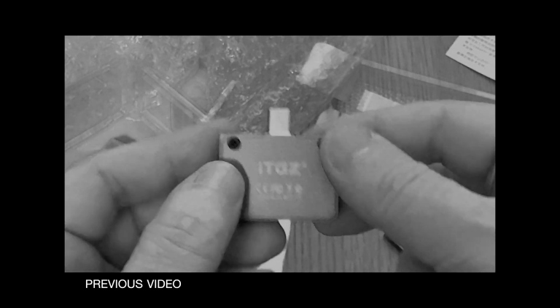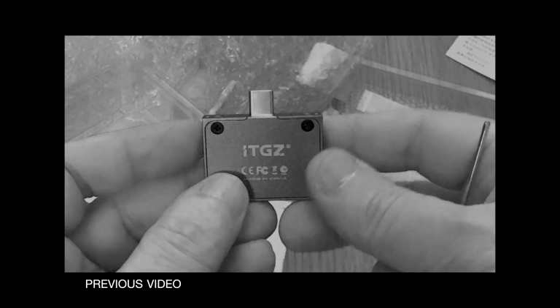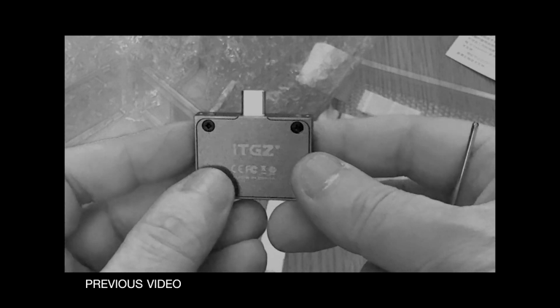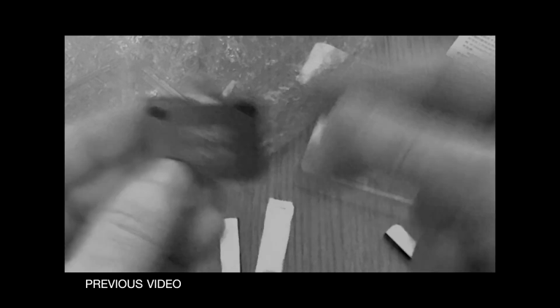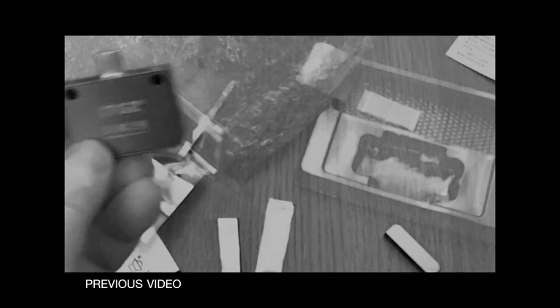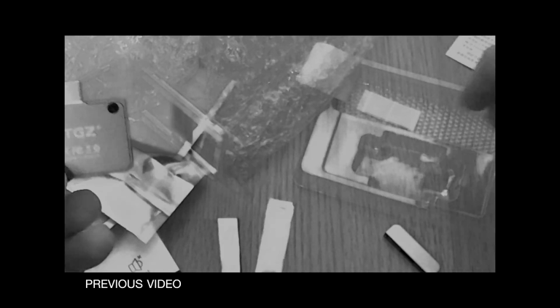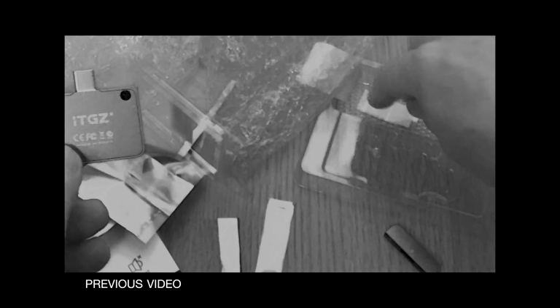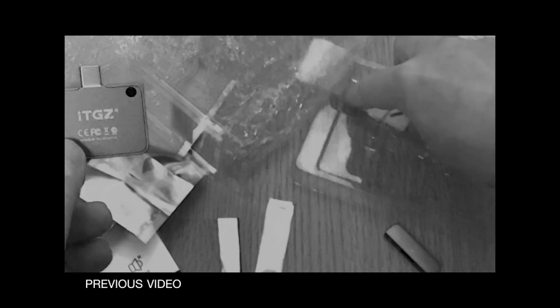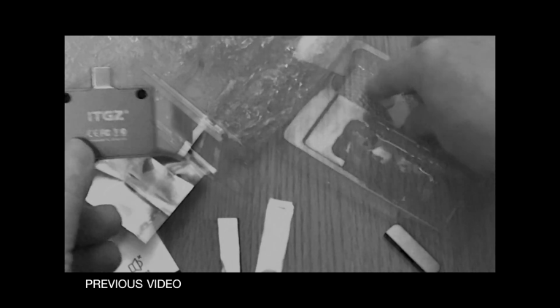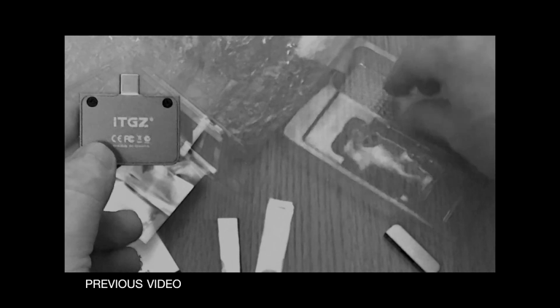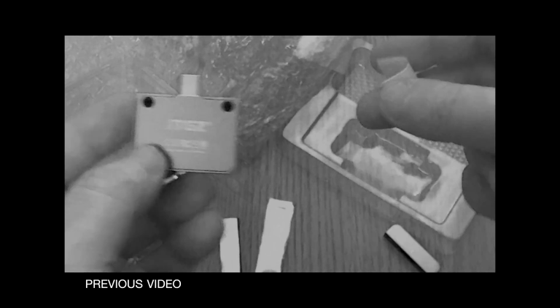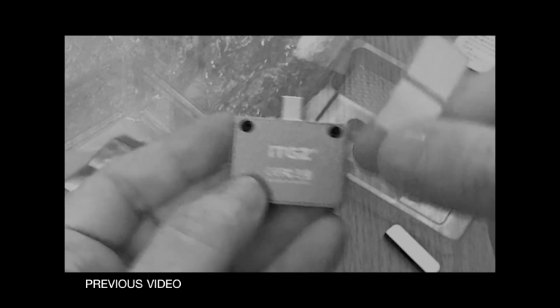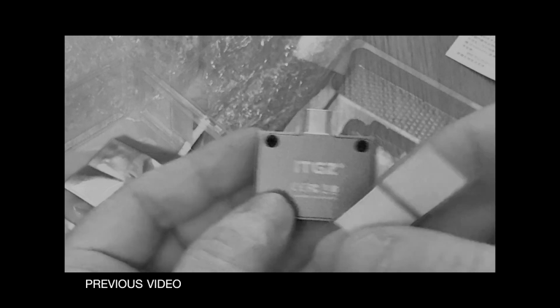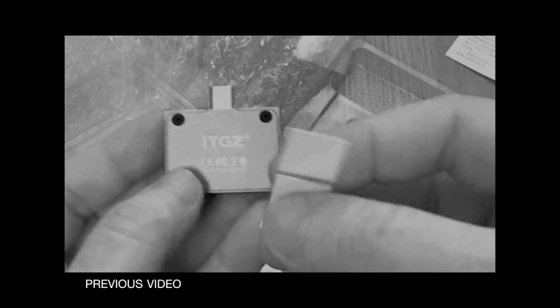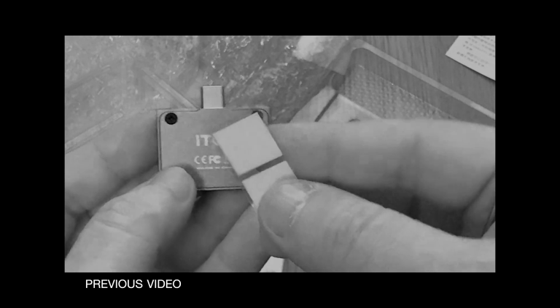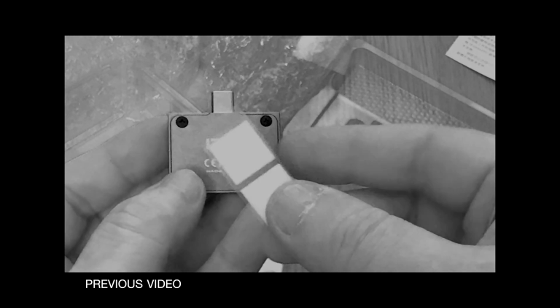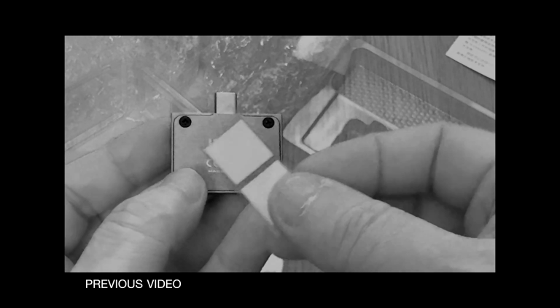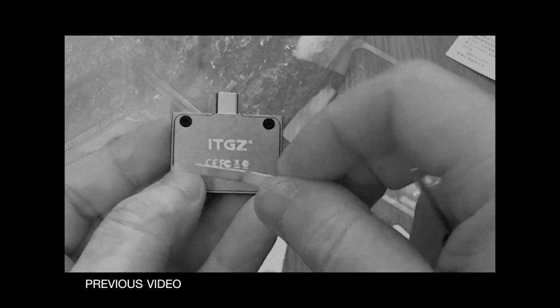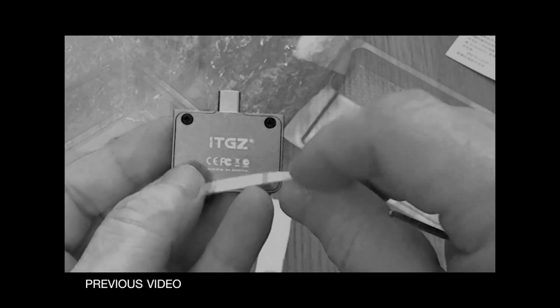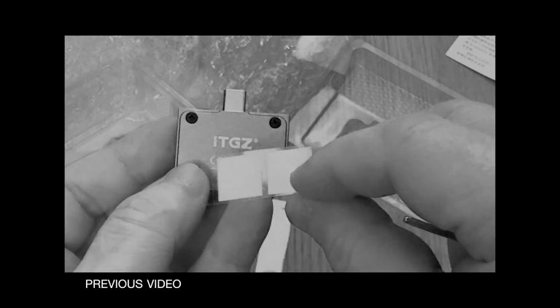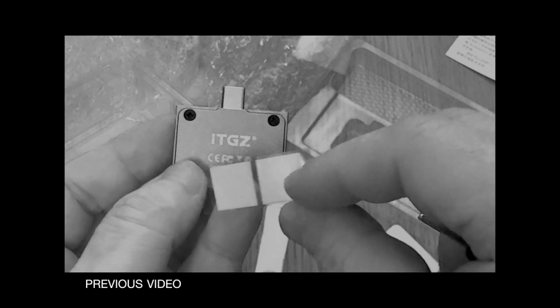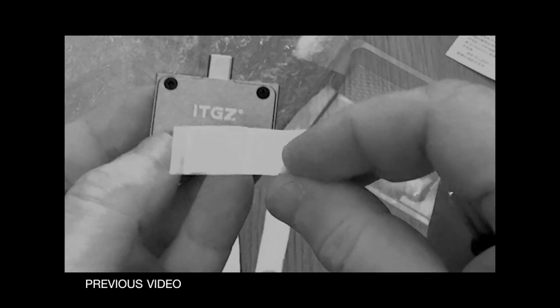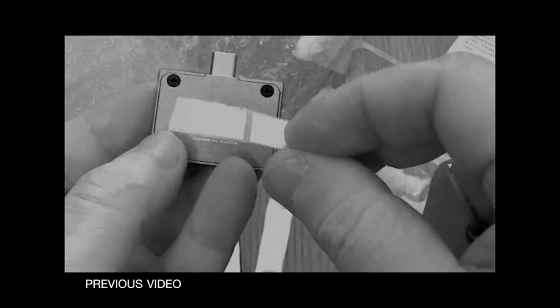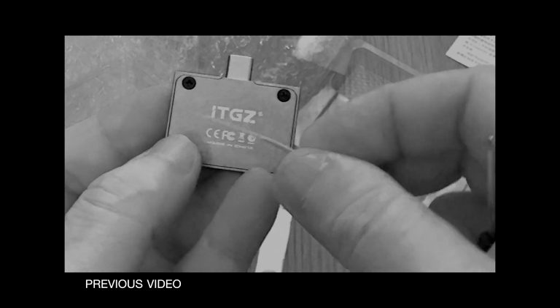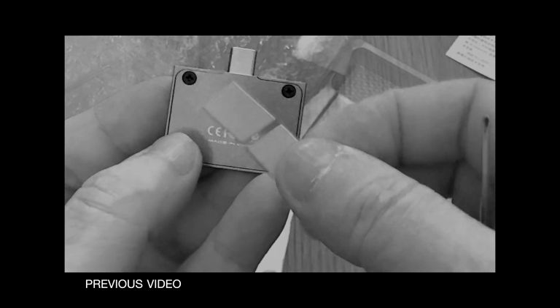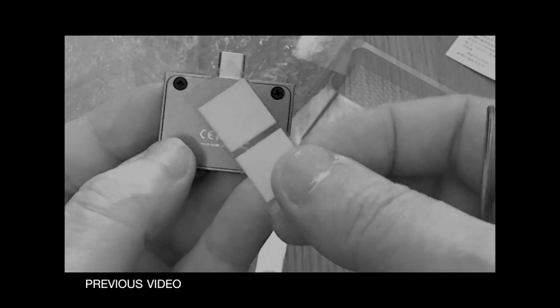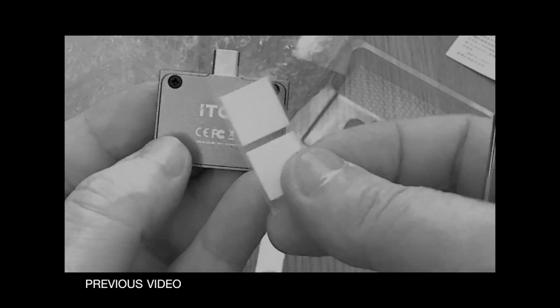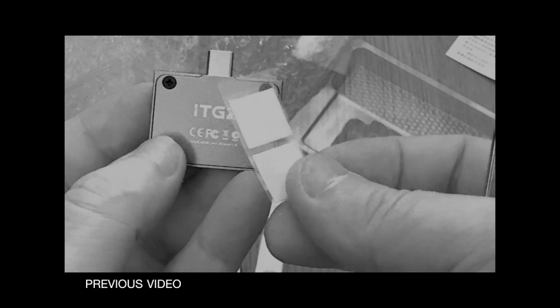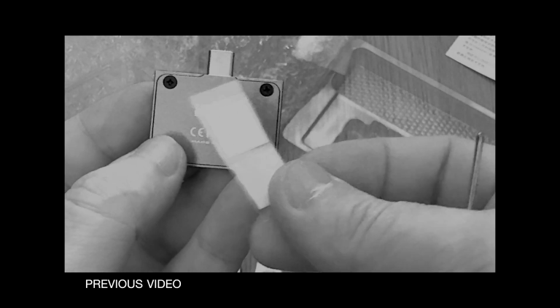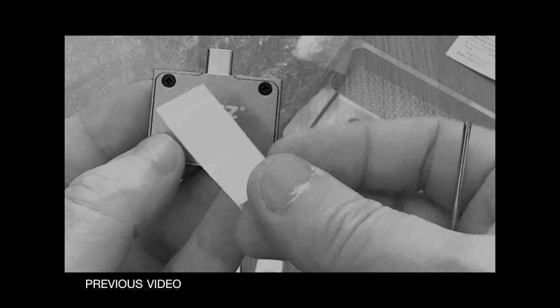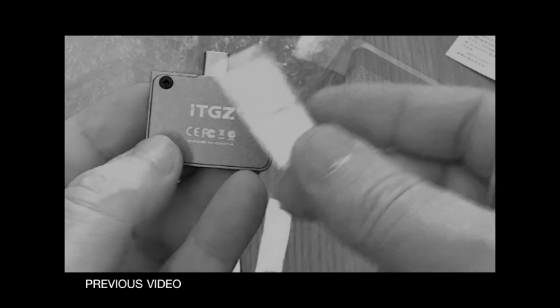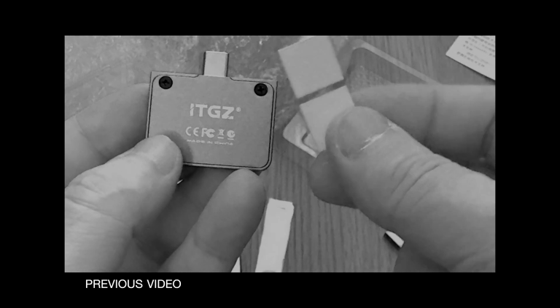Pretty easy, right? Now, what about those two self-adhesive squares in the box? Check the description for details.